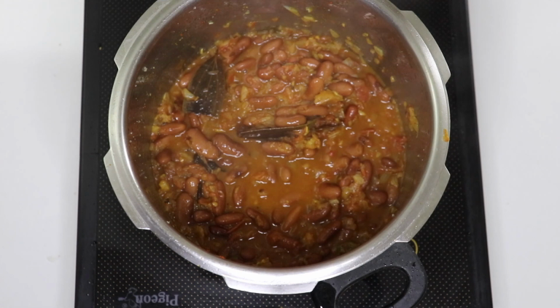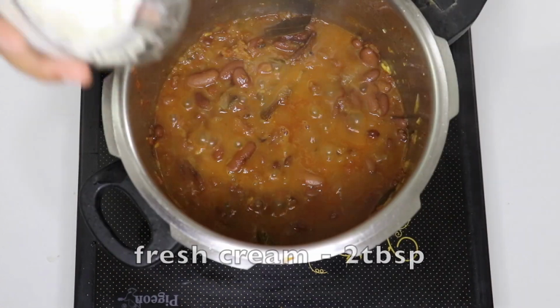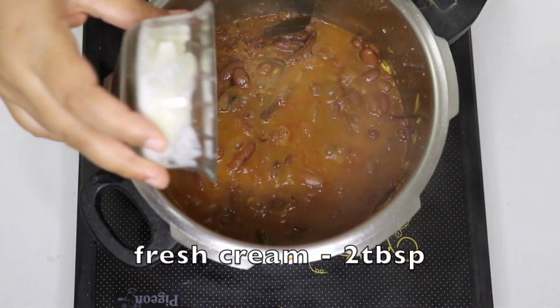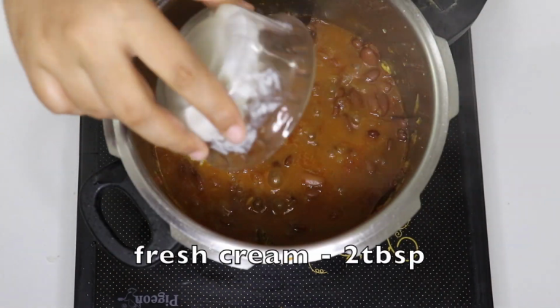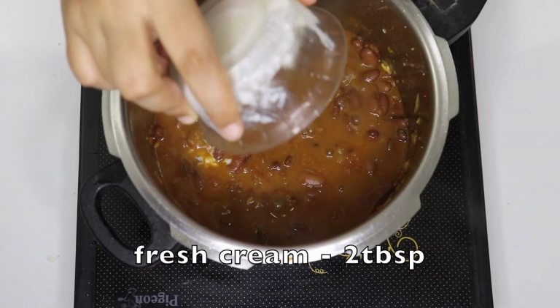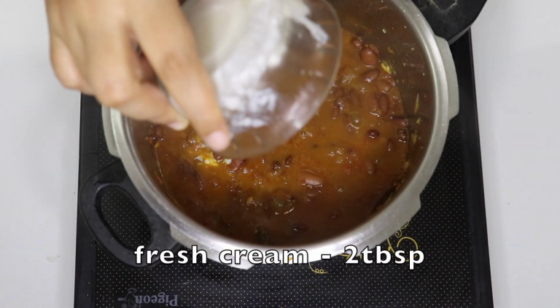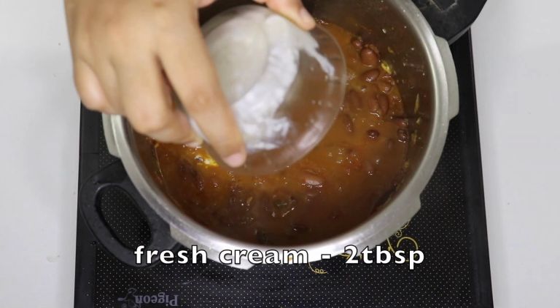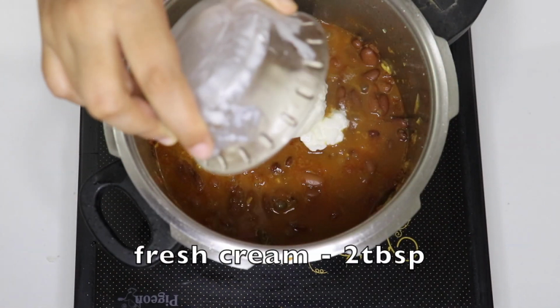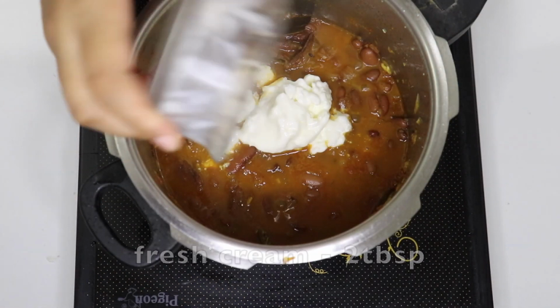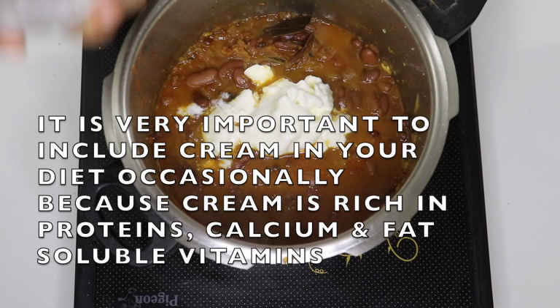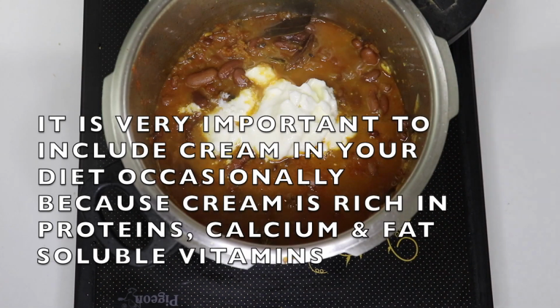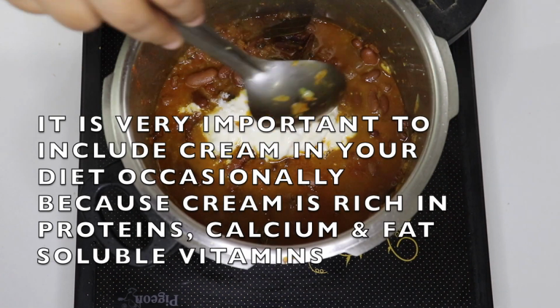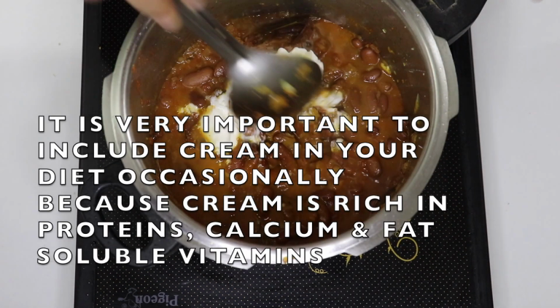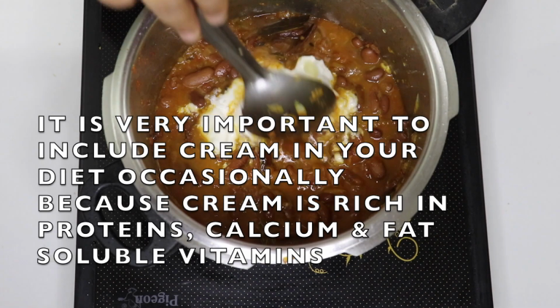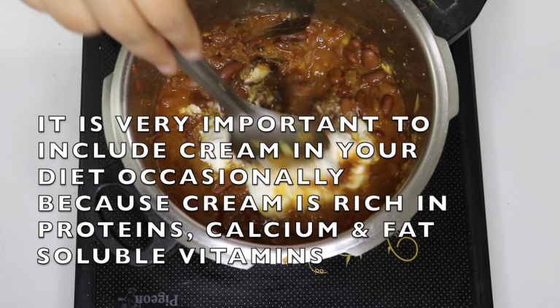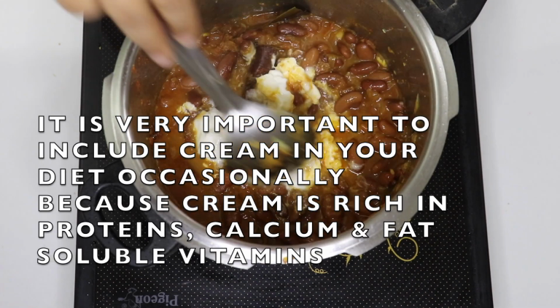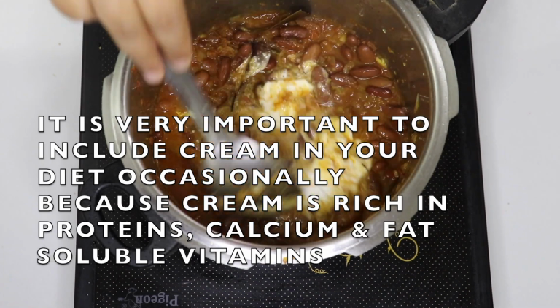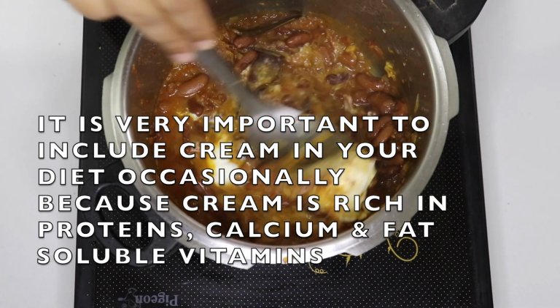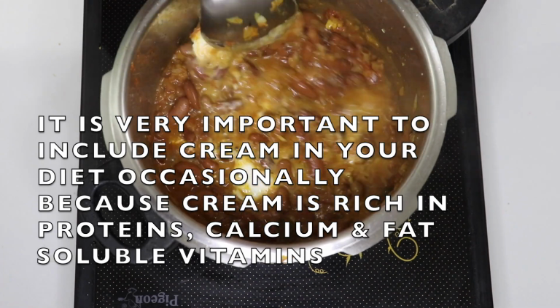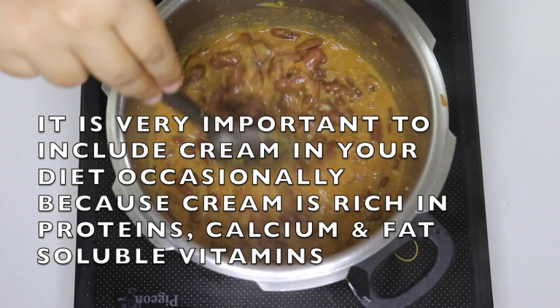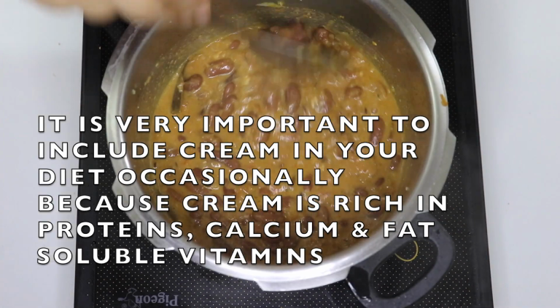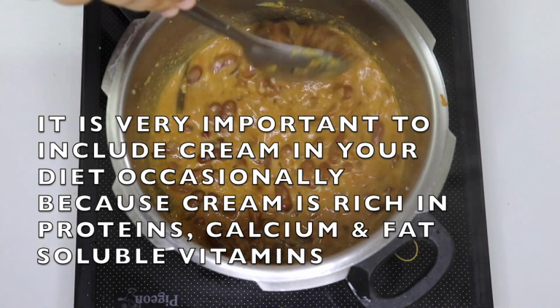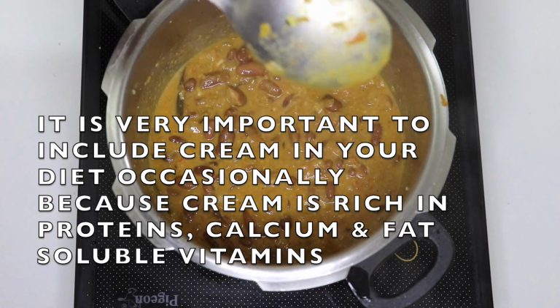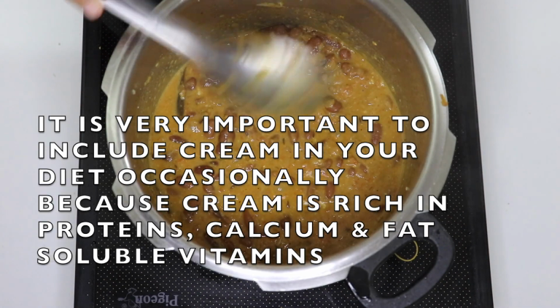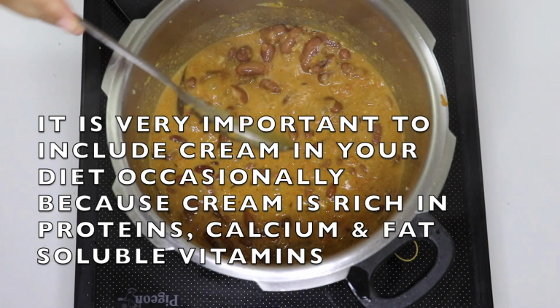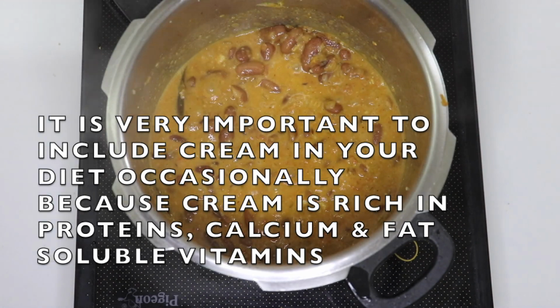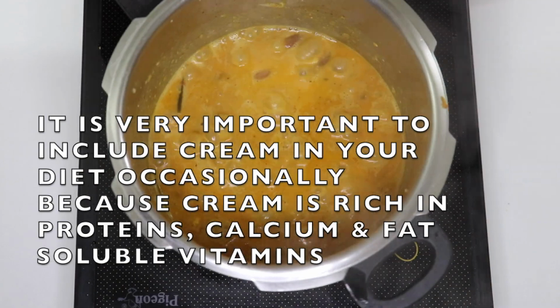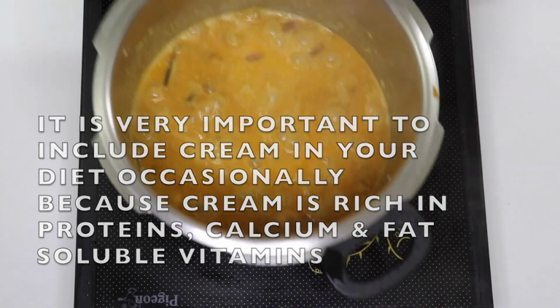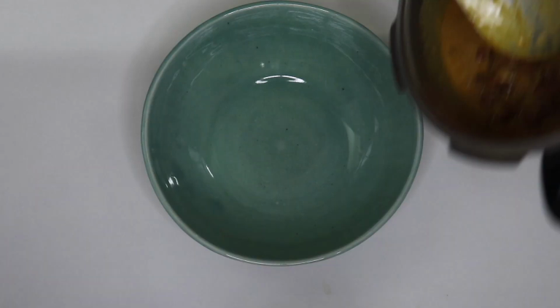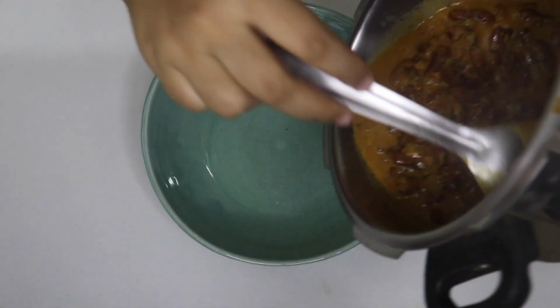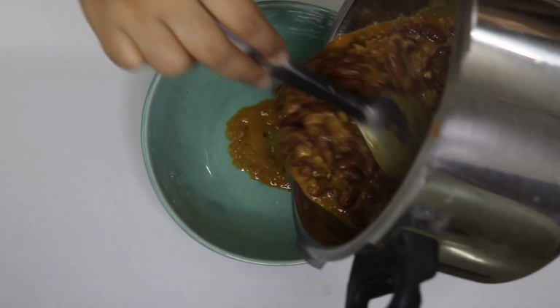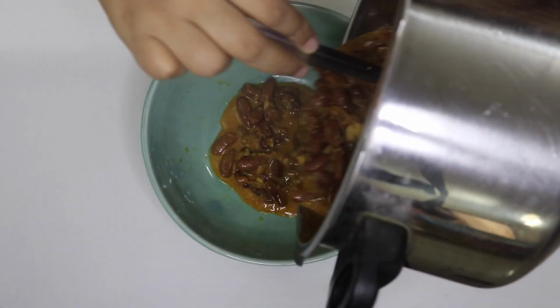Now add 2 tablespoons of ghee. It contains proteins, calcium, and fat-soluble vitamins. You can also use oil instead.